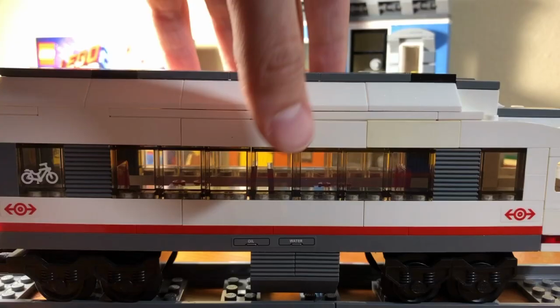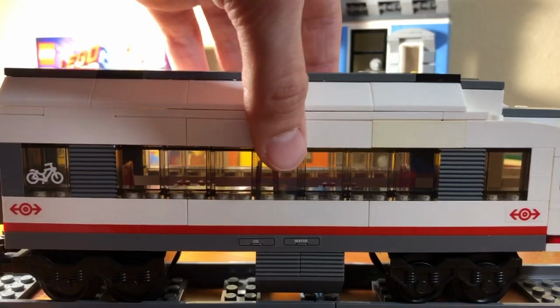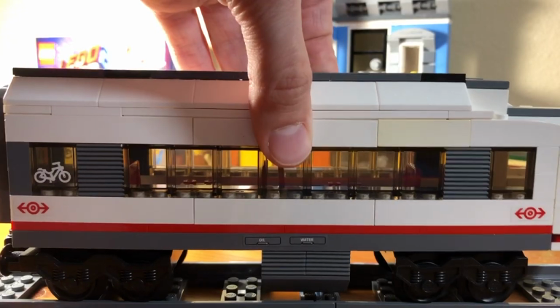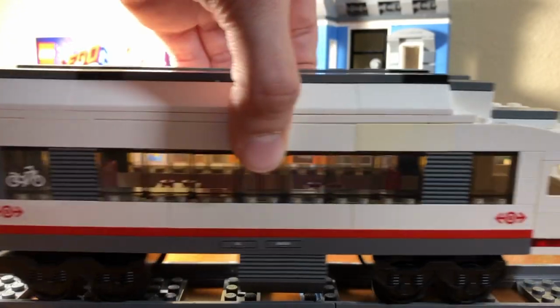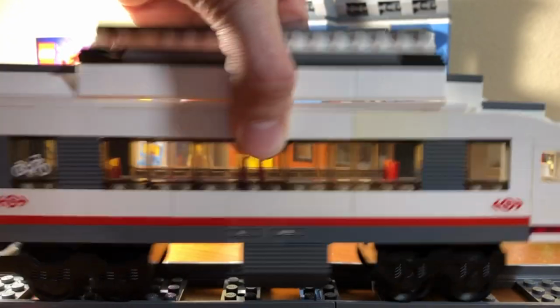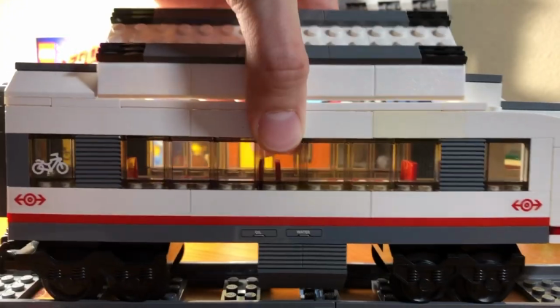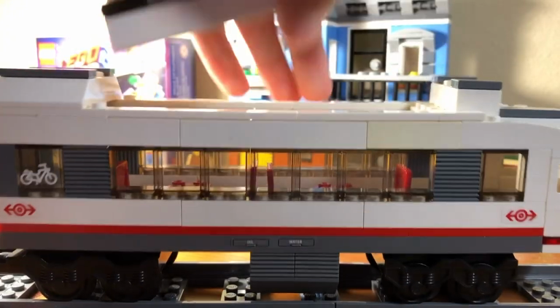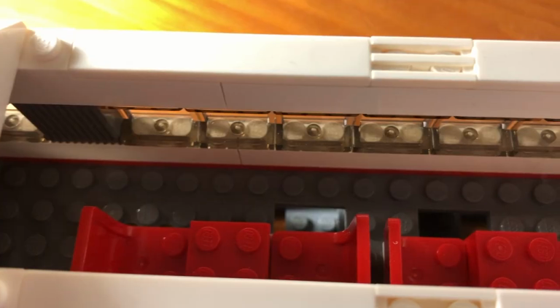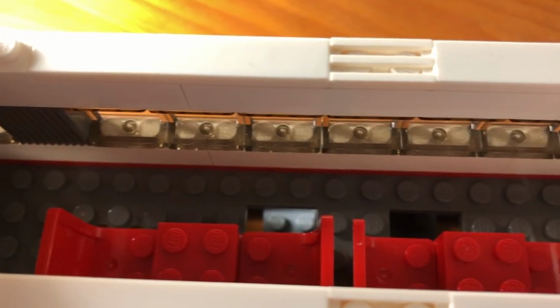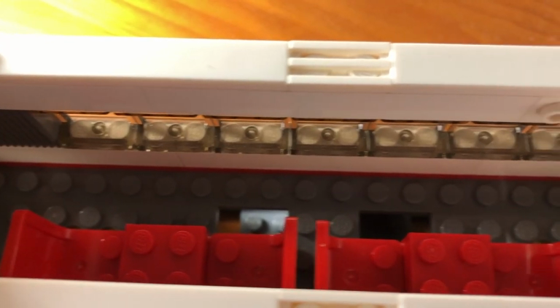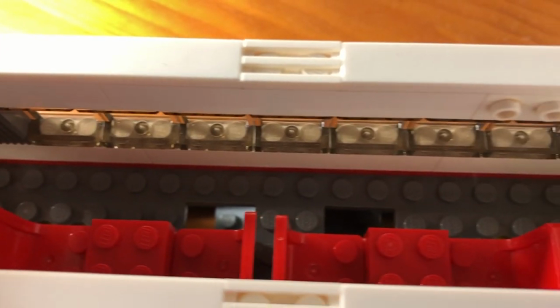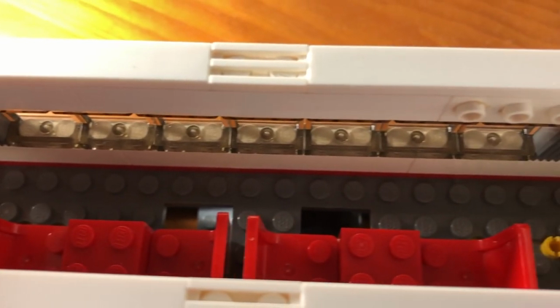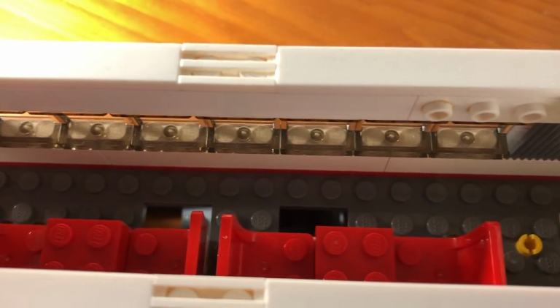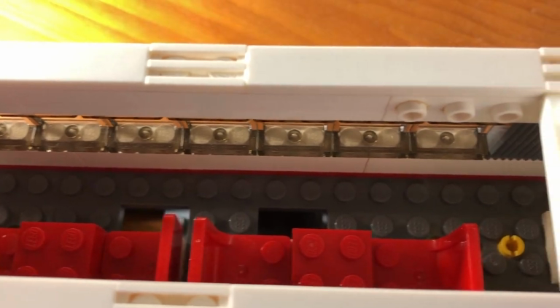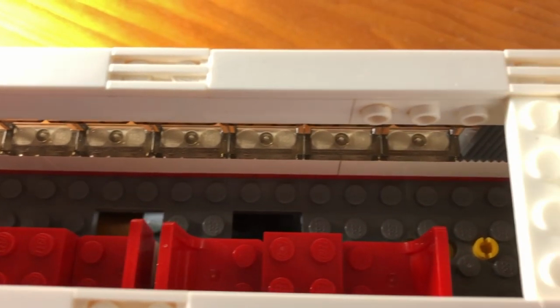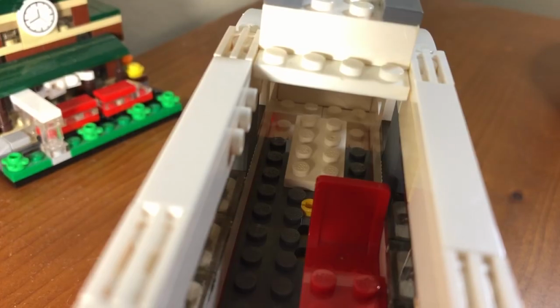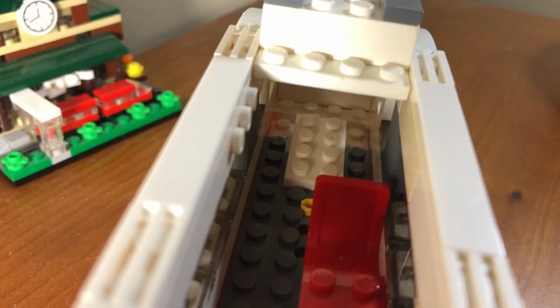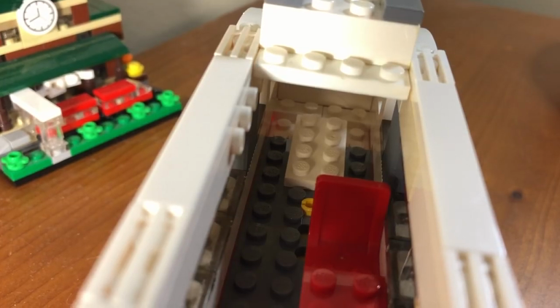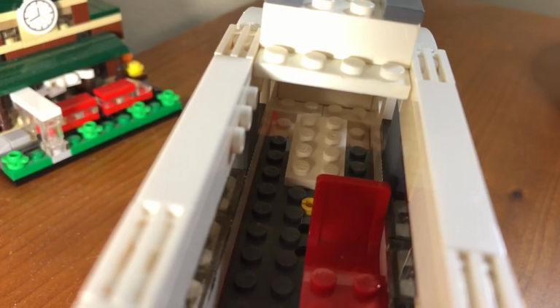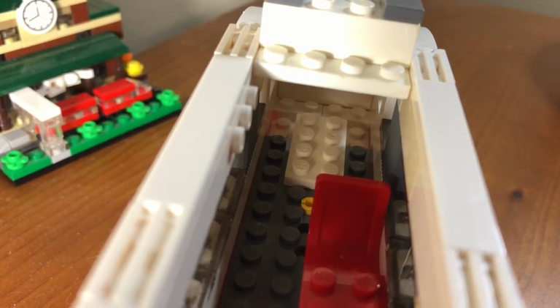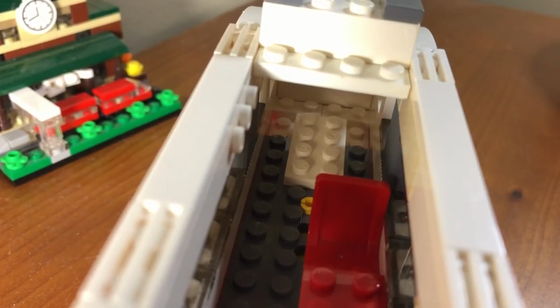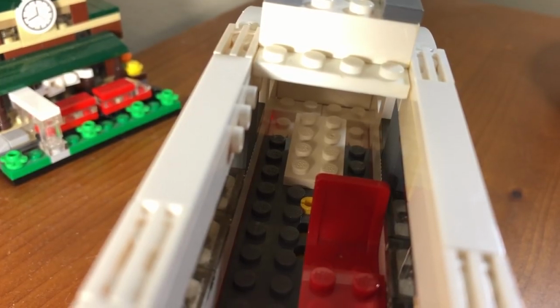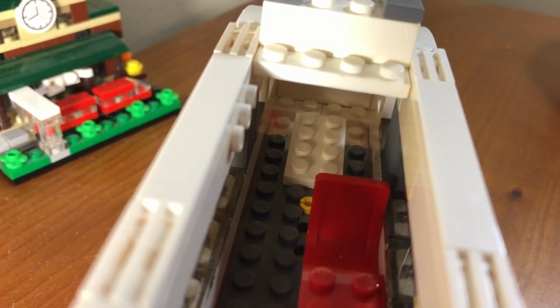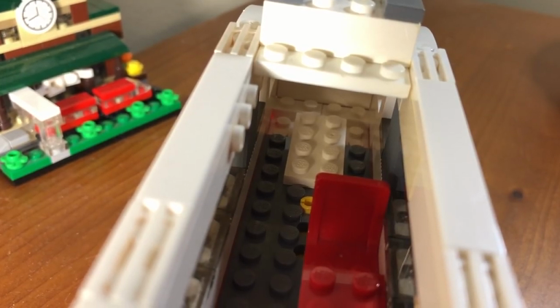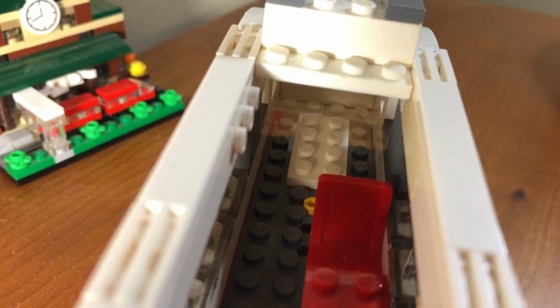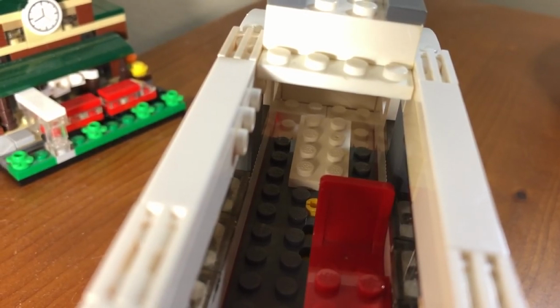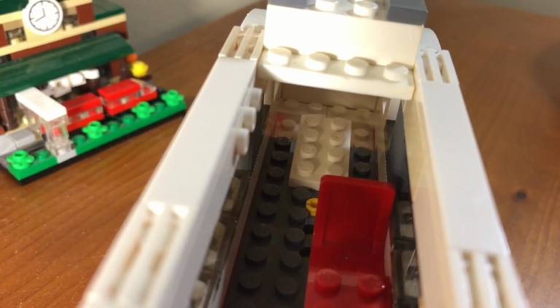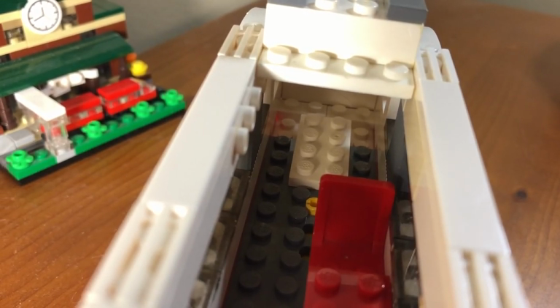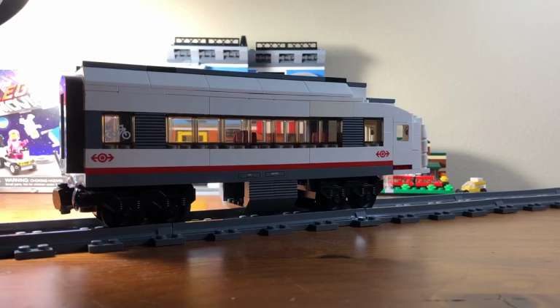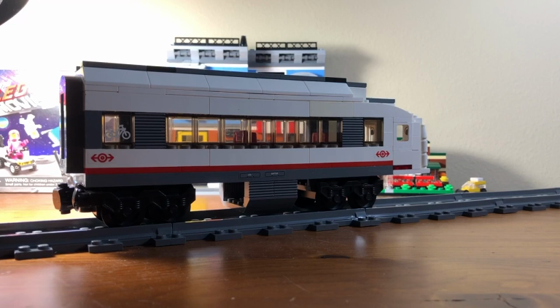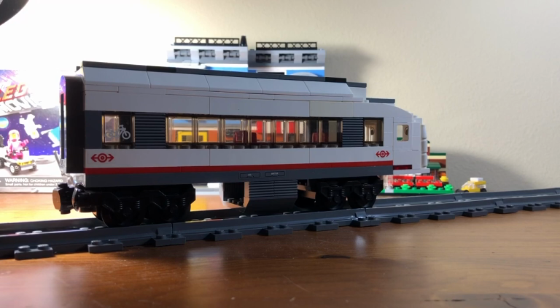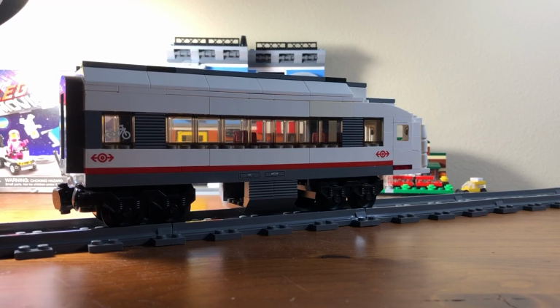The interior is extremely simple, having only four chairs. At the back is only some plates to hold the end in place.